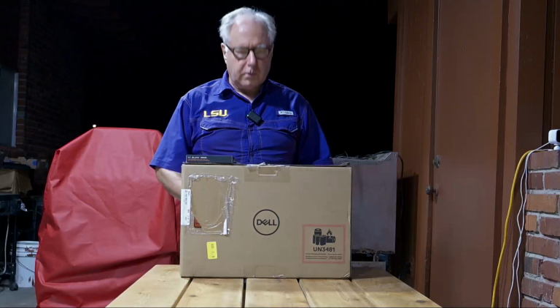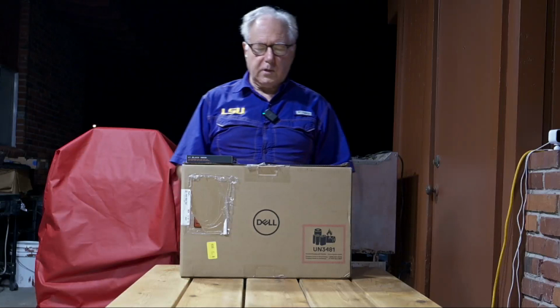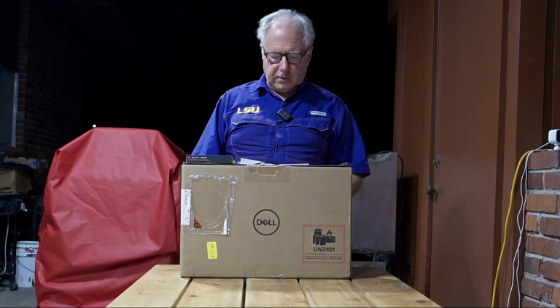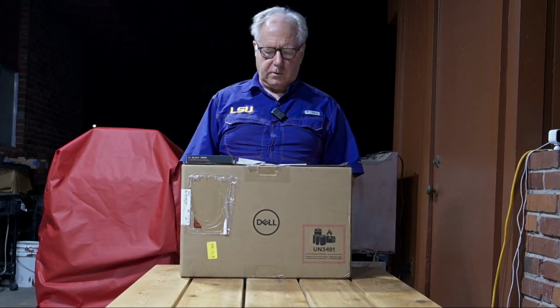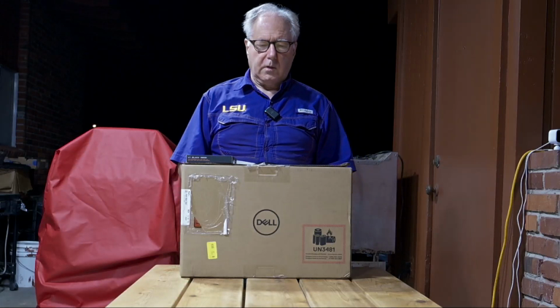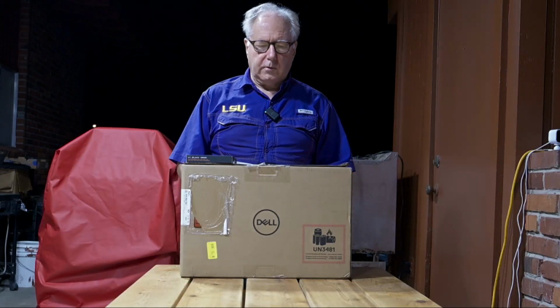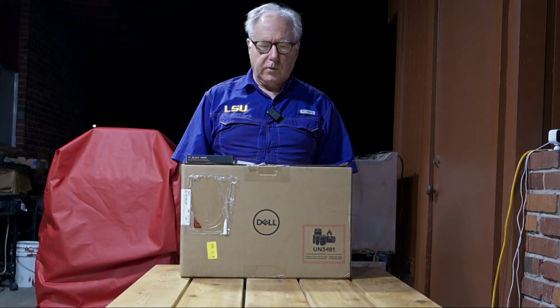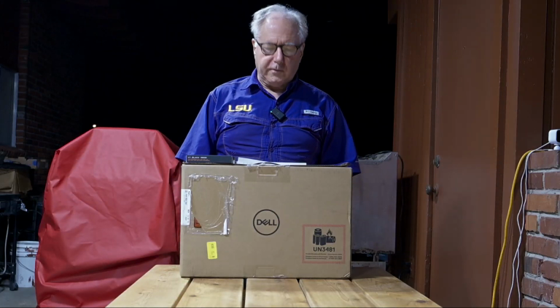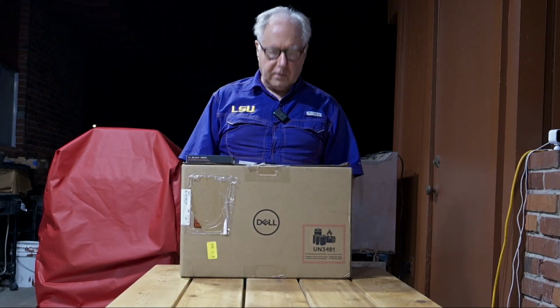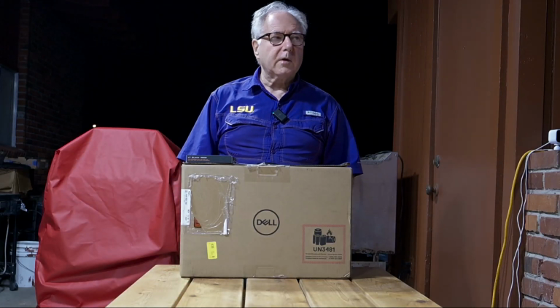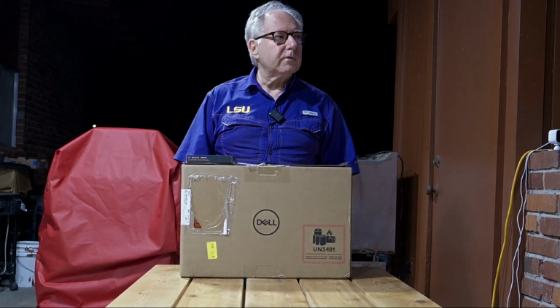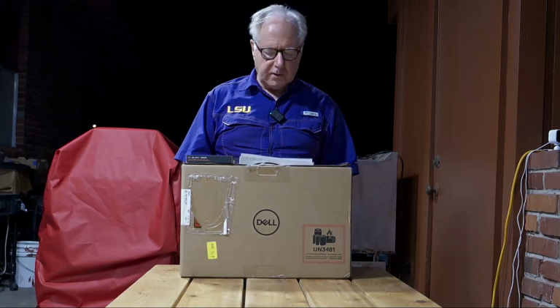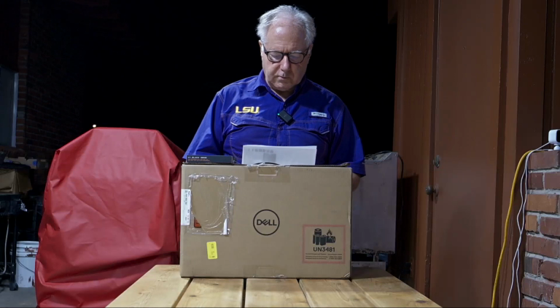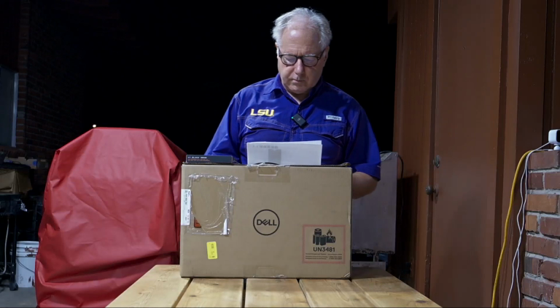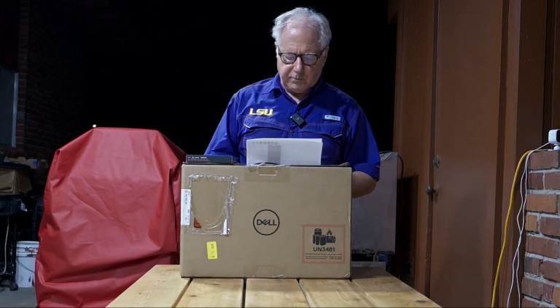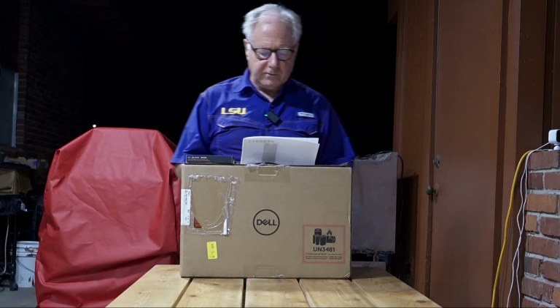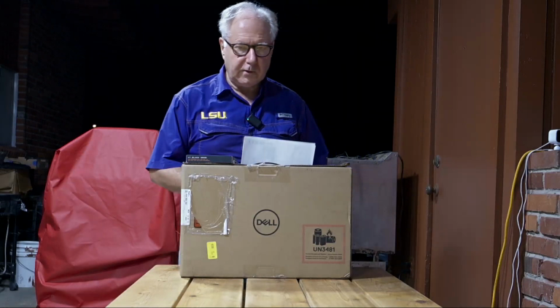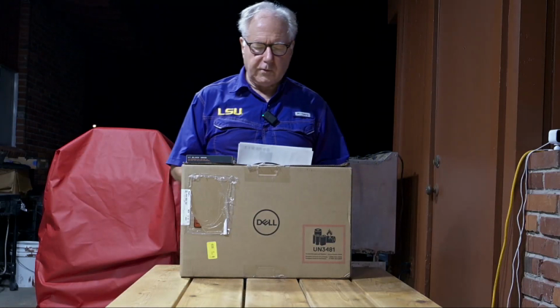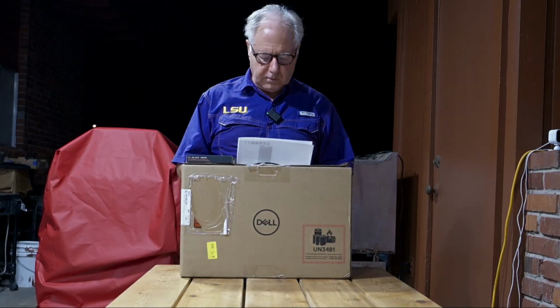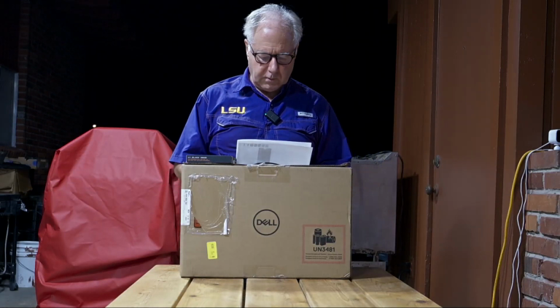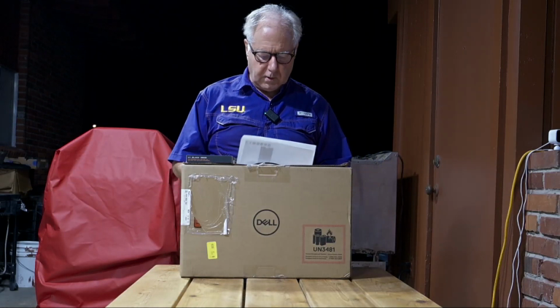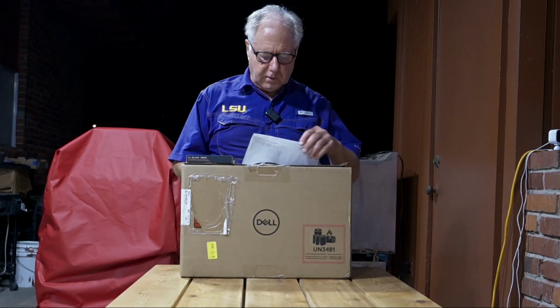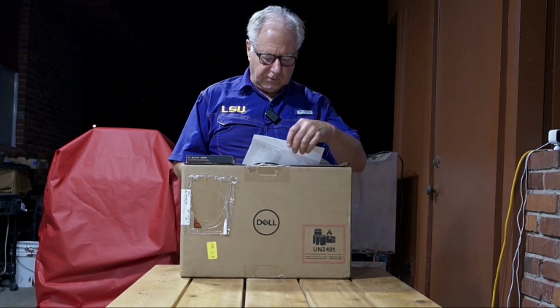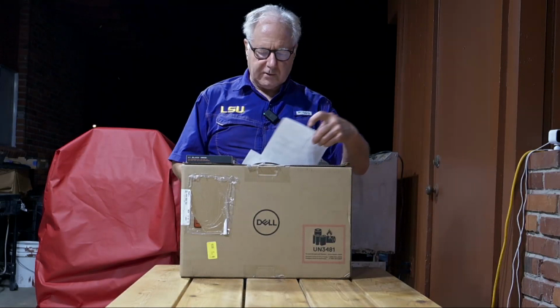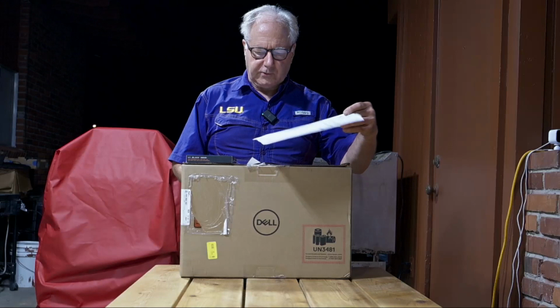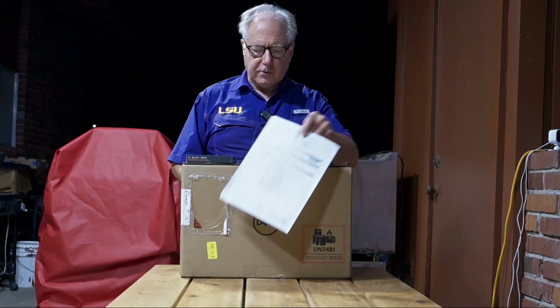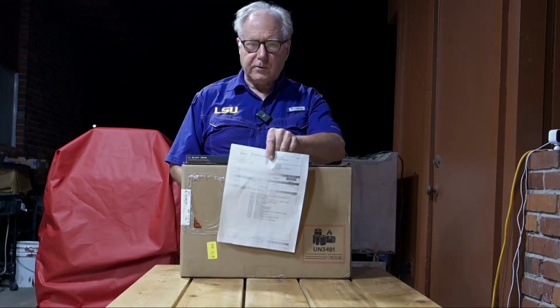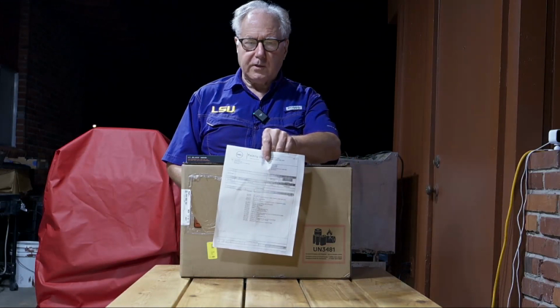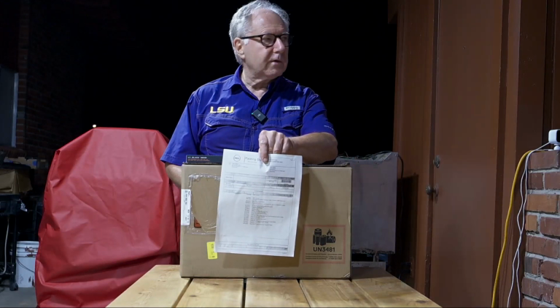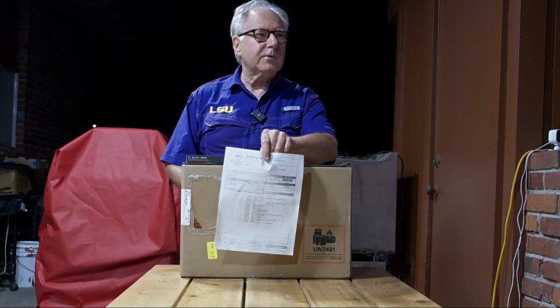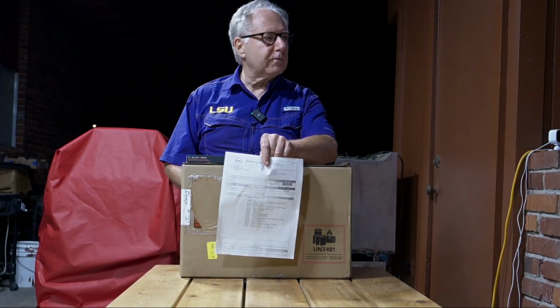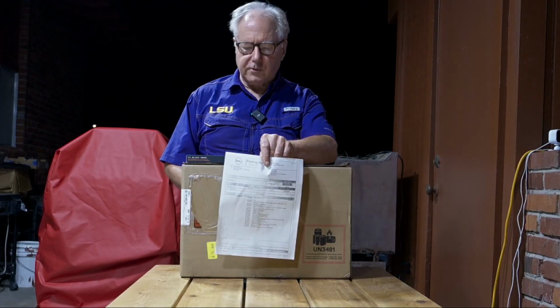Good evening. We are here for the unboxing of the Dell XPS 17 9730. Here's the packing list. I will go over the key elements of what's included.